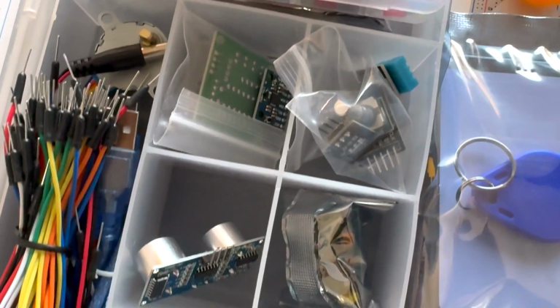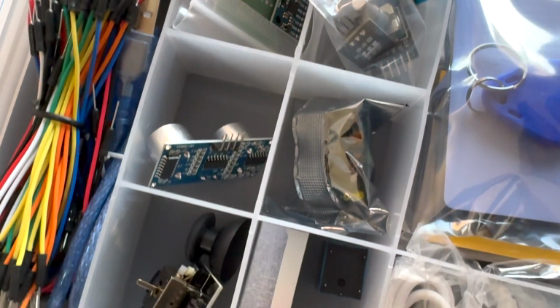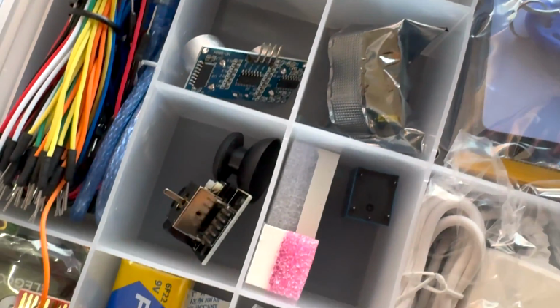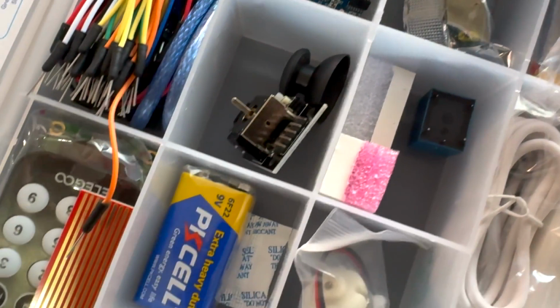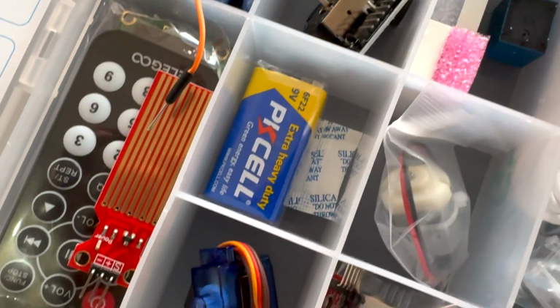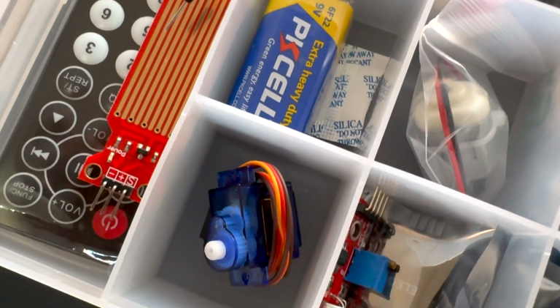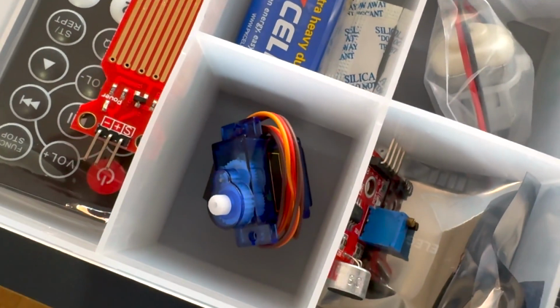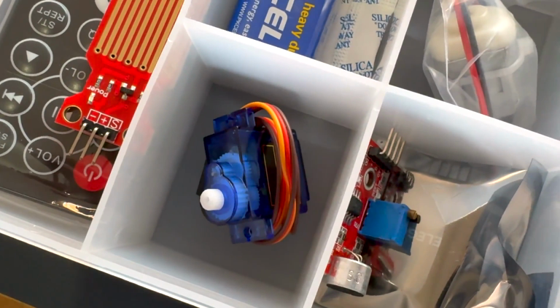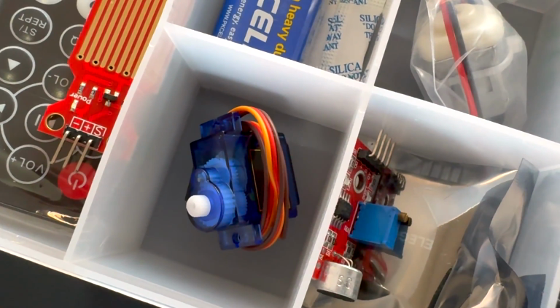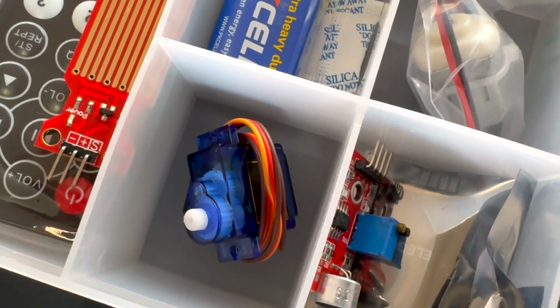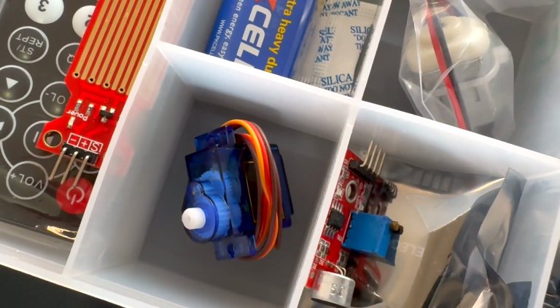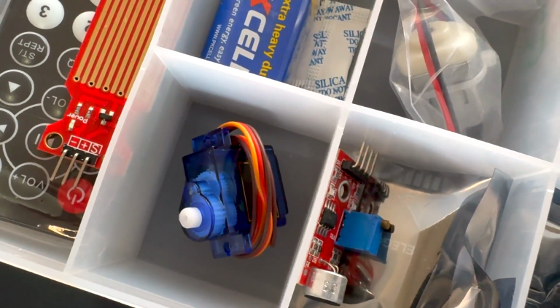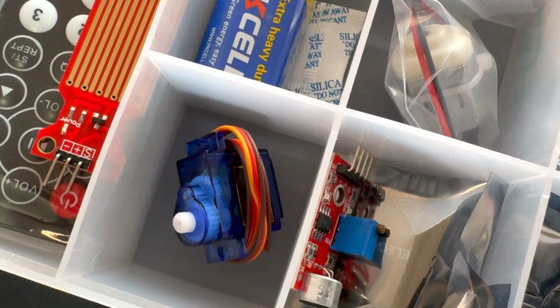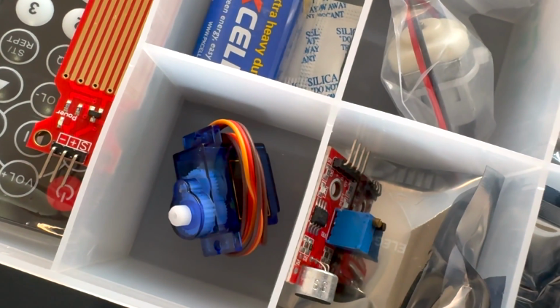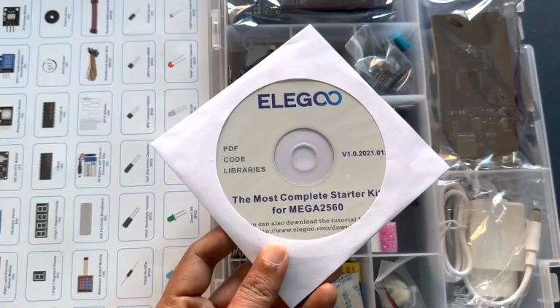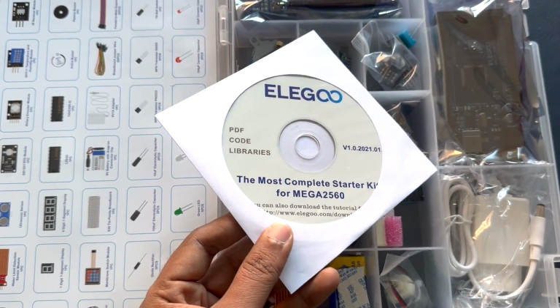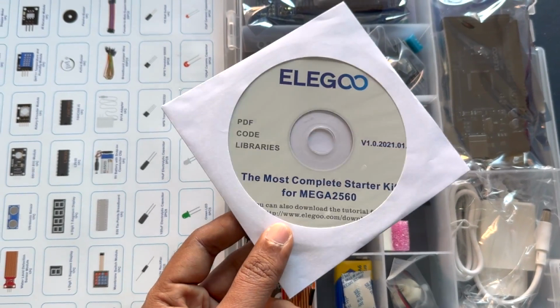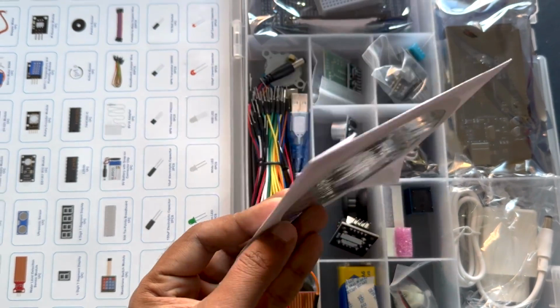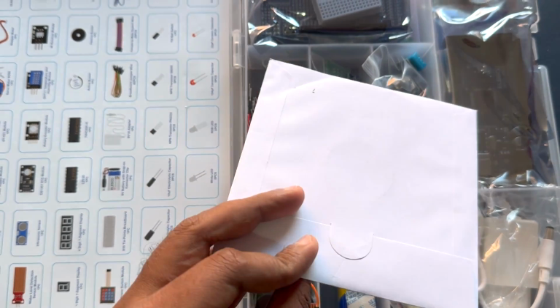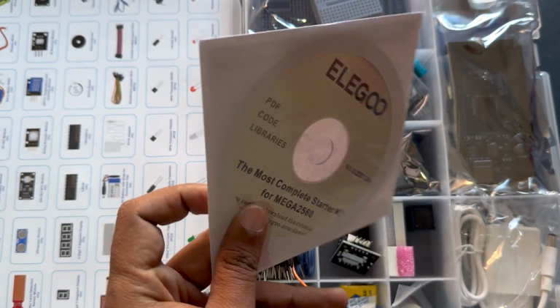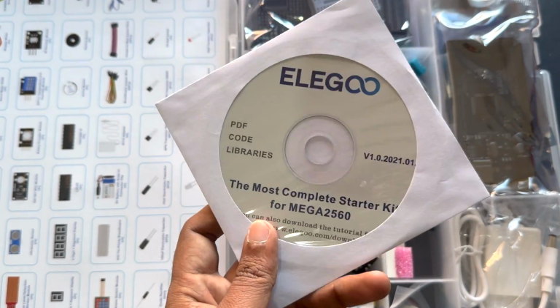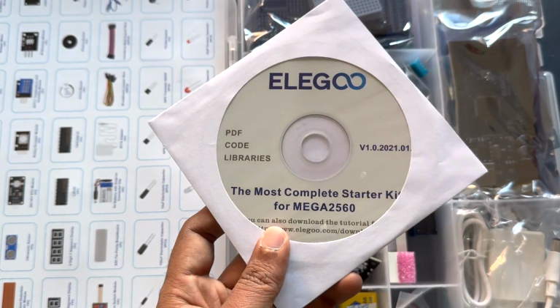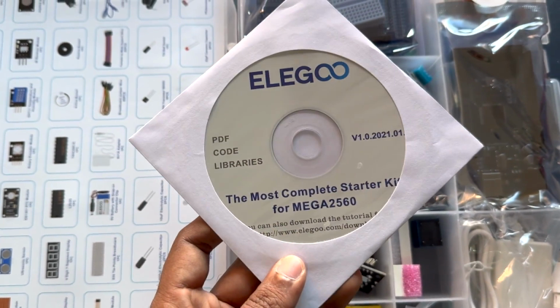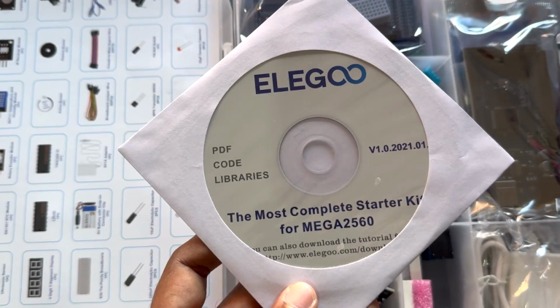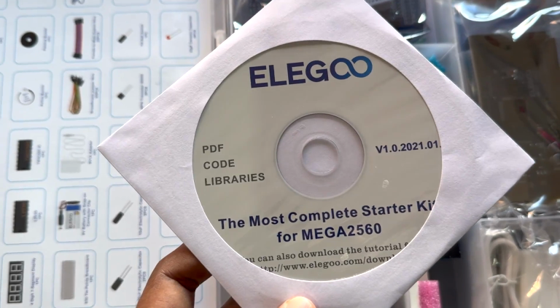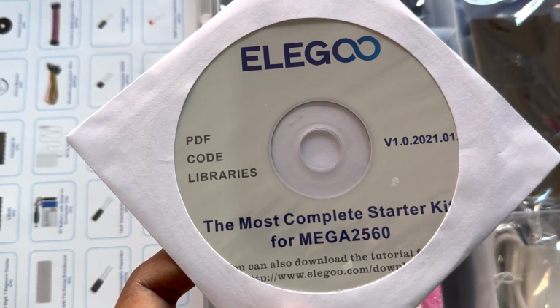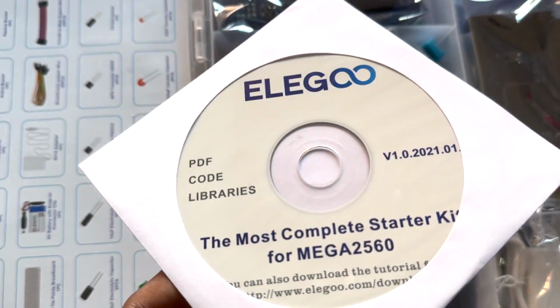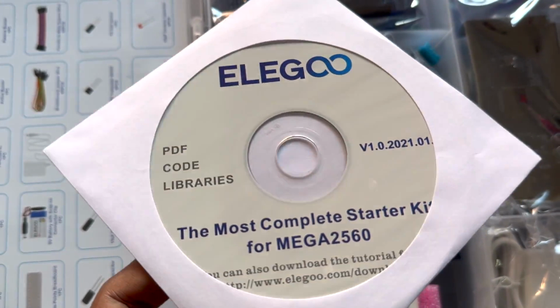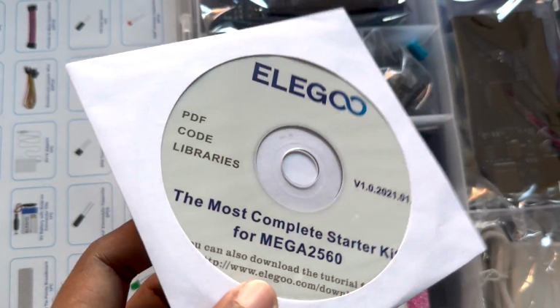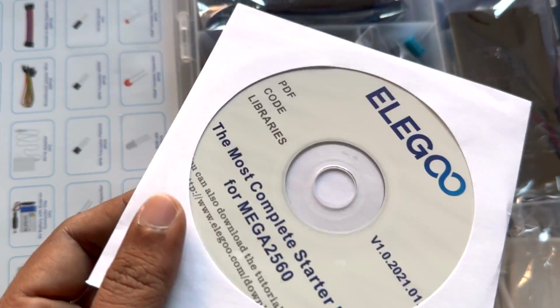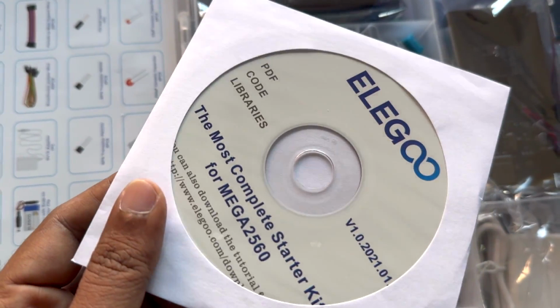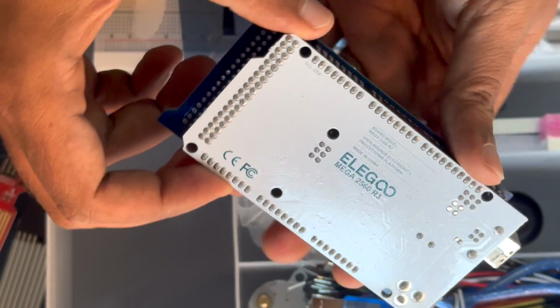The advanced starter set is not an ordinary kit. It's a collection of over 200 components, from the Mega 2560 R3 controller board to the servo motor — it's got everything you need for exciting Arduino projects. The CD includes a free PDF guide with over 35 lessons, making it a comprehensive package for learners of all levels.